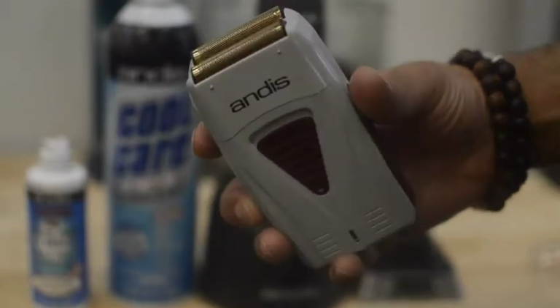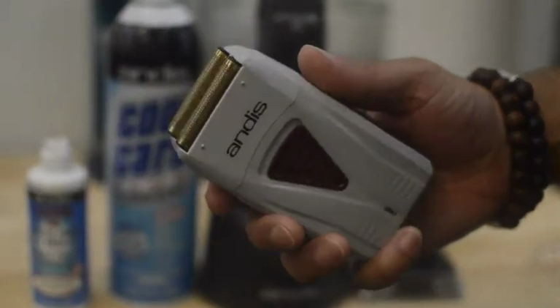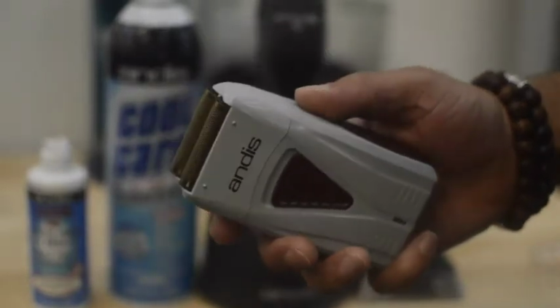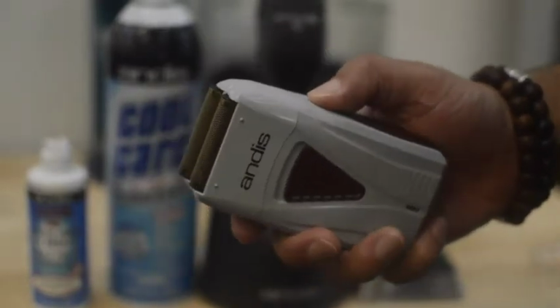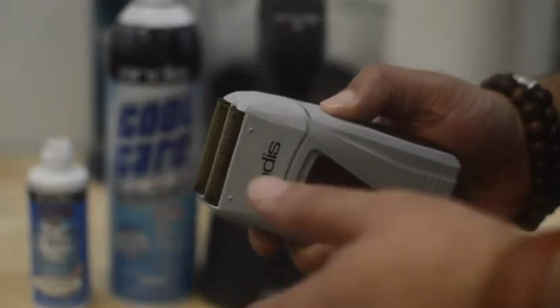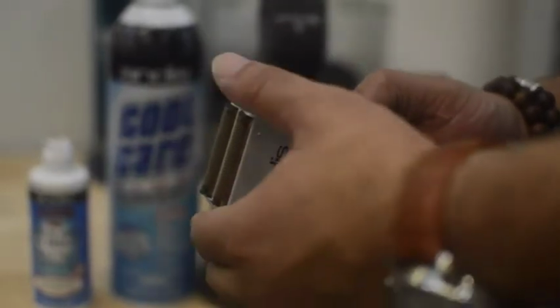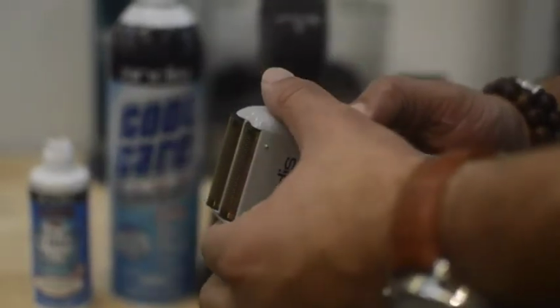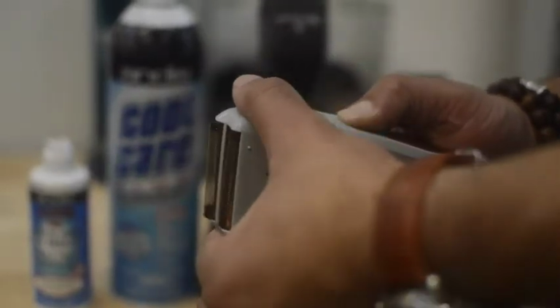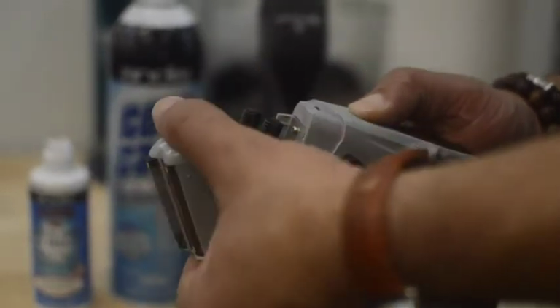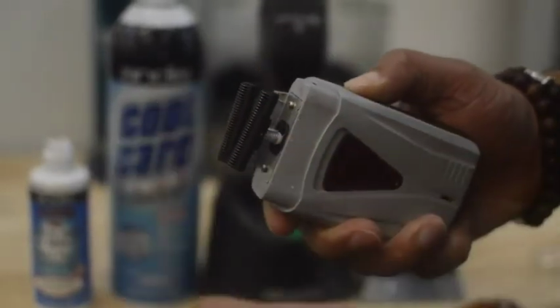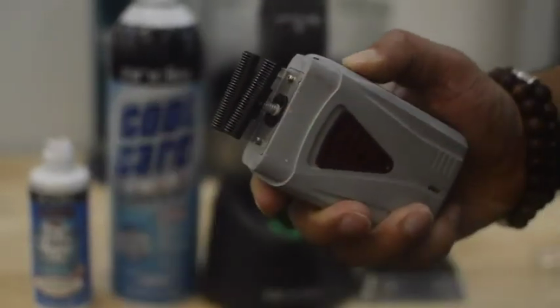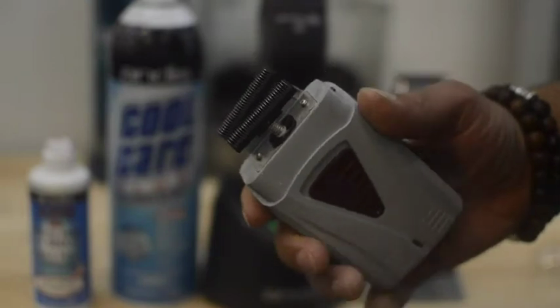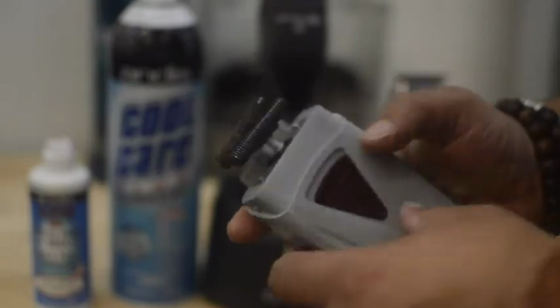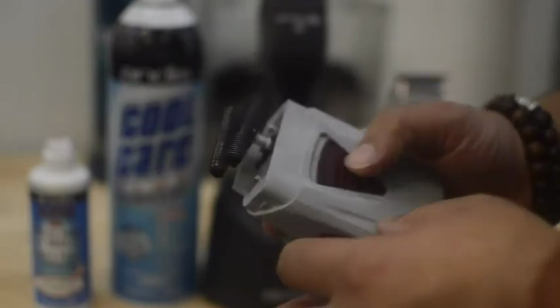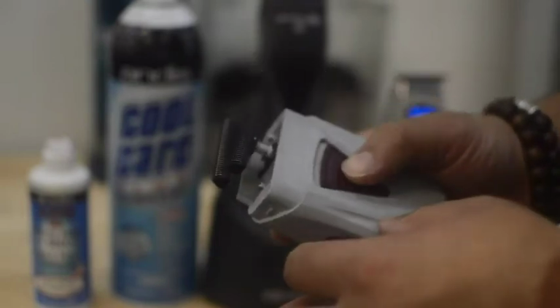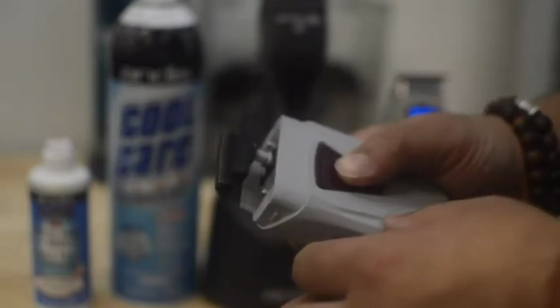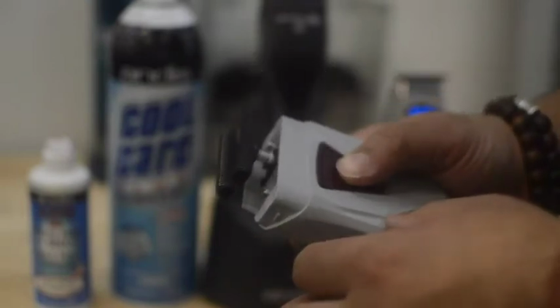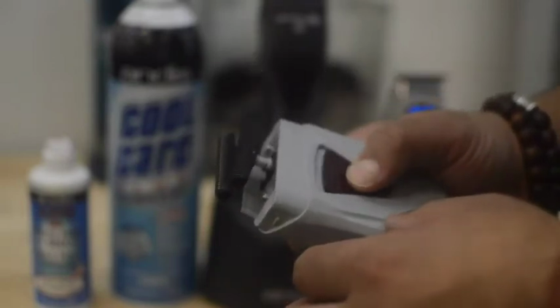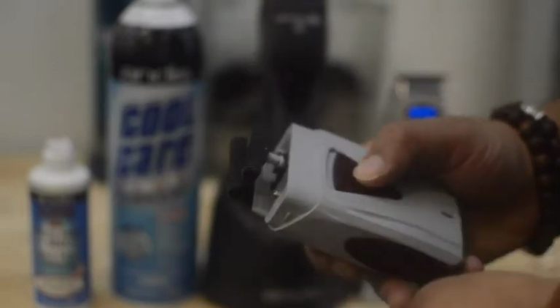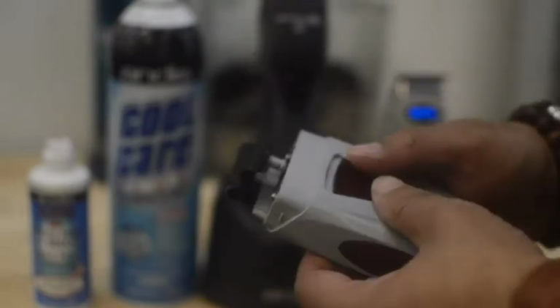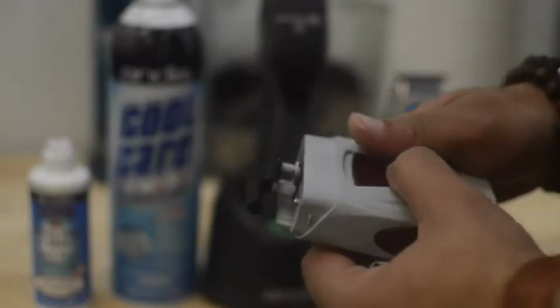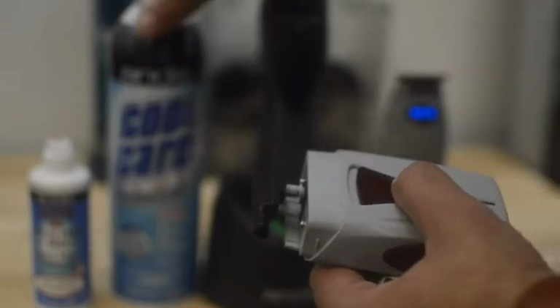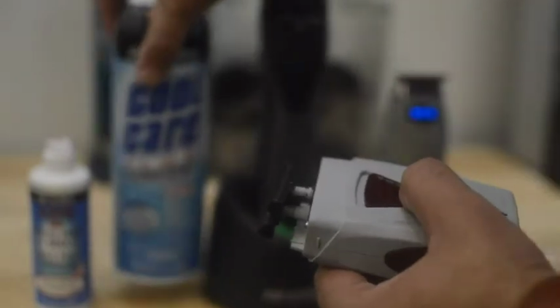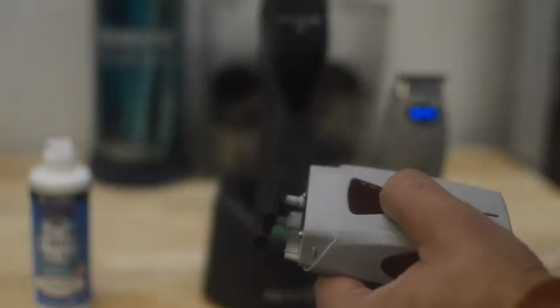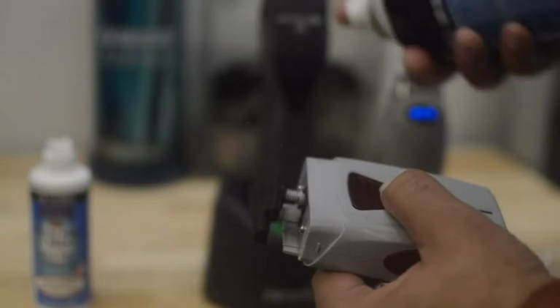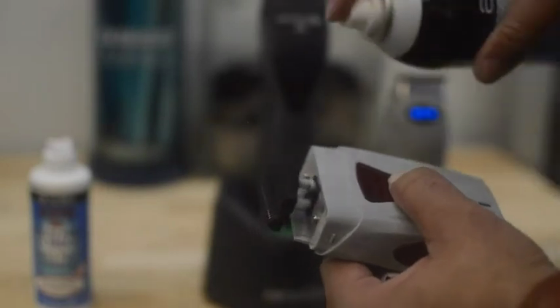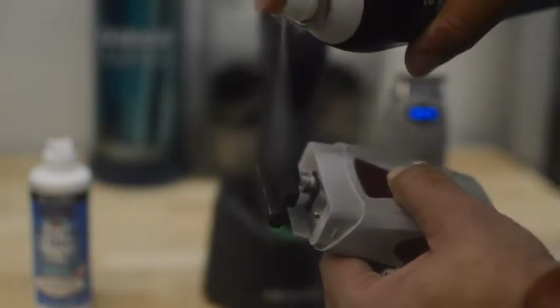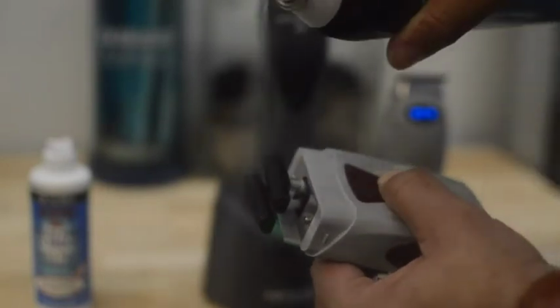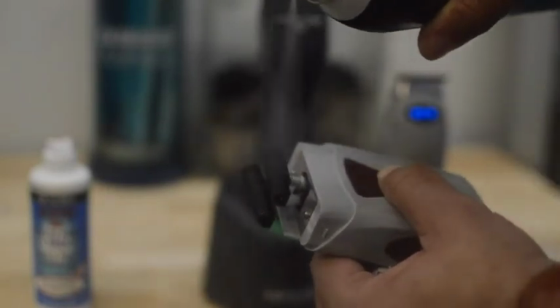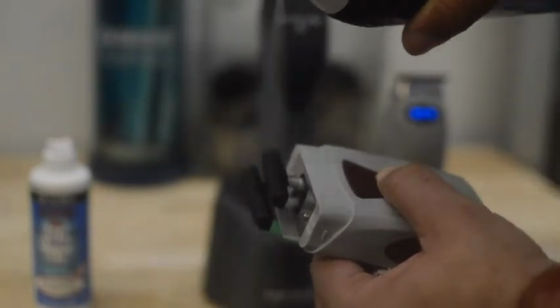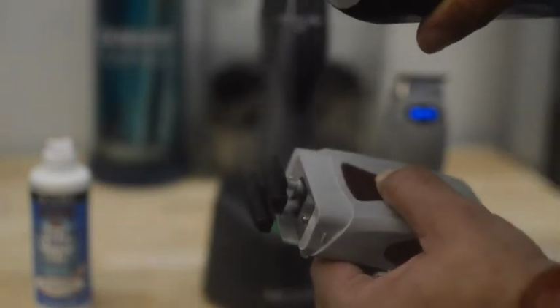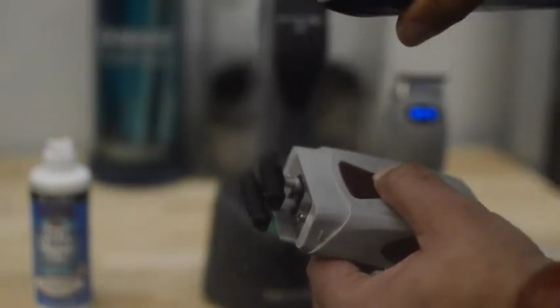To properly clean your Andes Pro Foil Shaver, you will need to remove the shaver head by pushing the burgundy button on the right side, then tilt the shaver head to the left to remove it. While the shaver head is on, saturate the cutter blades with the Andes Cool Care.